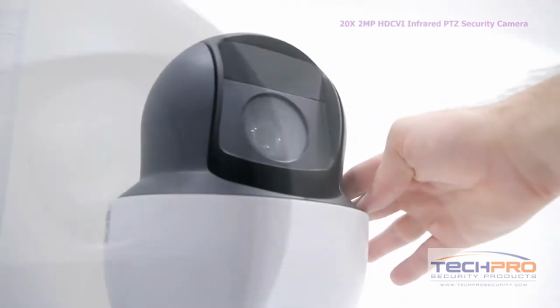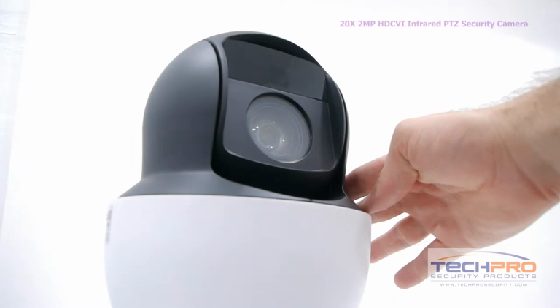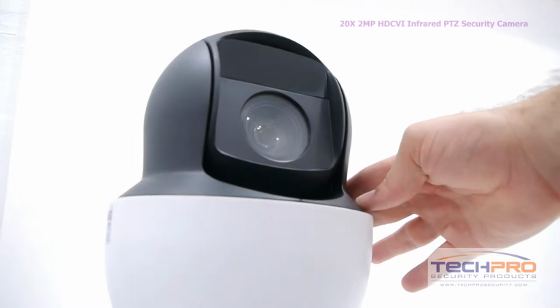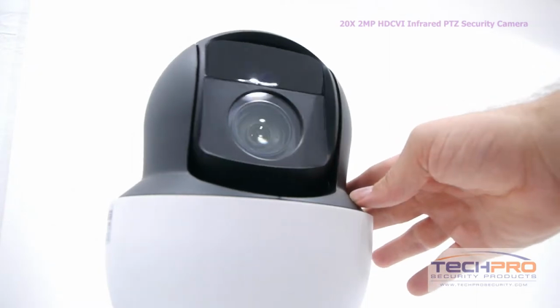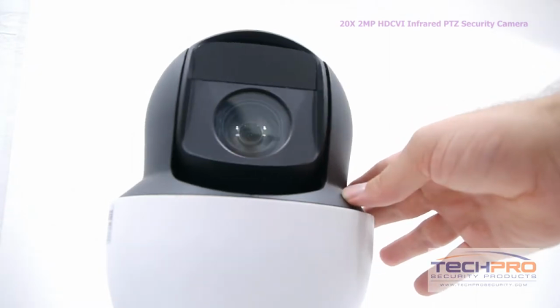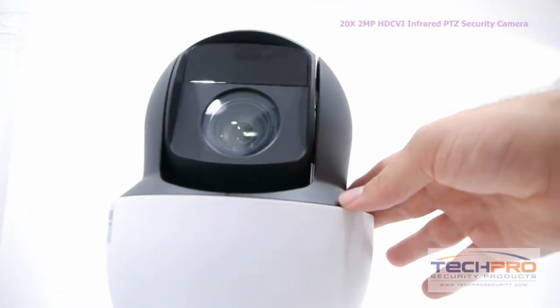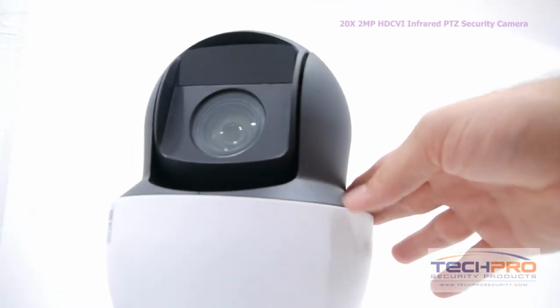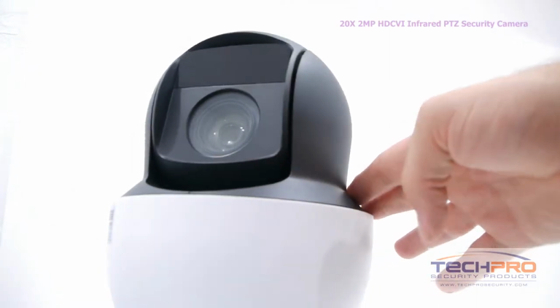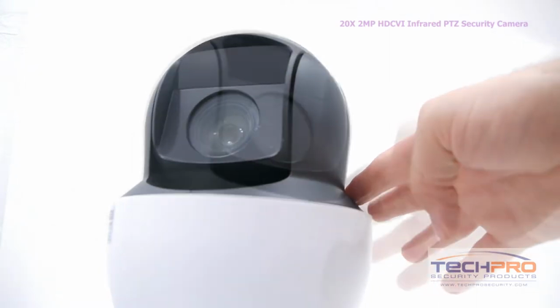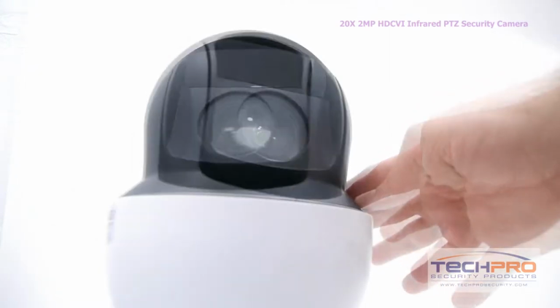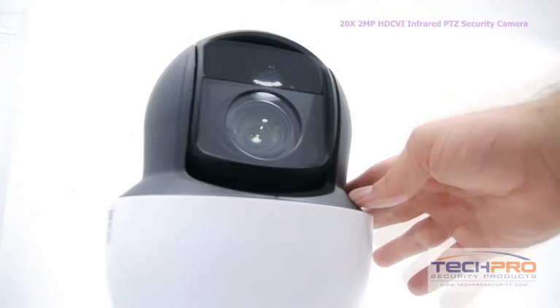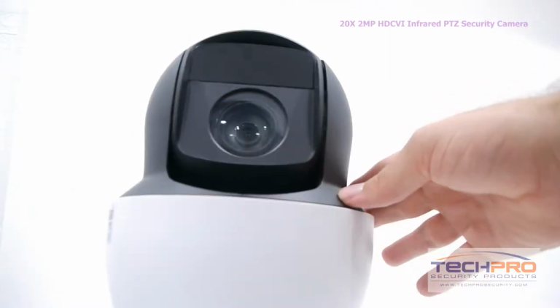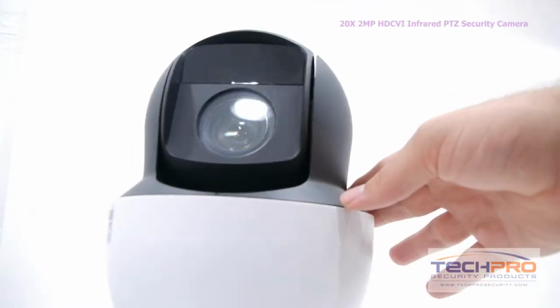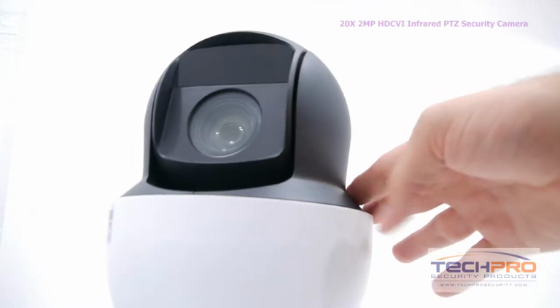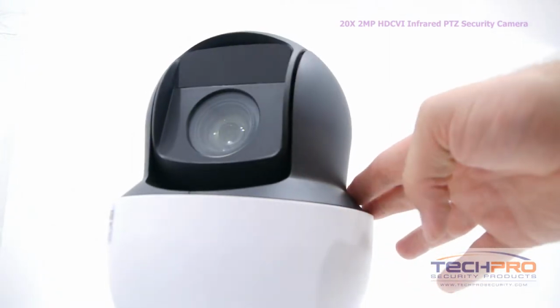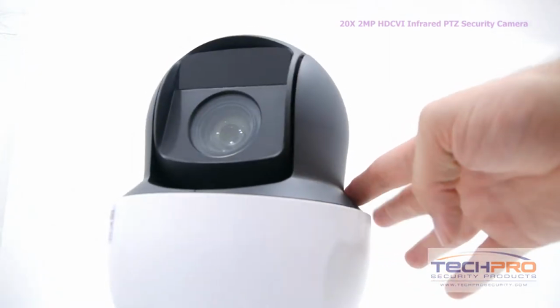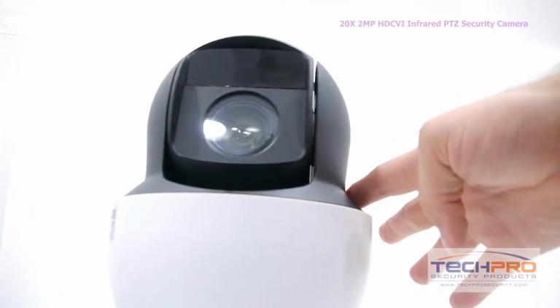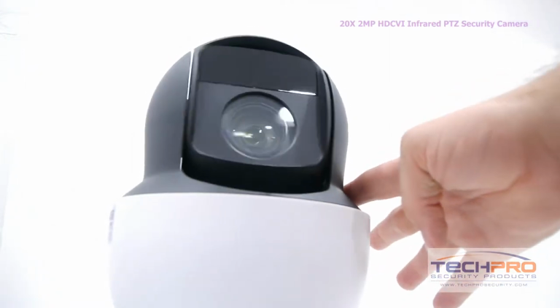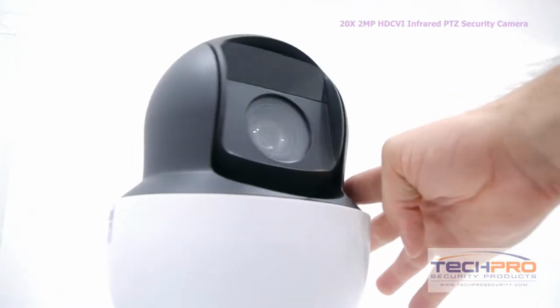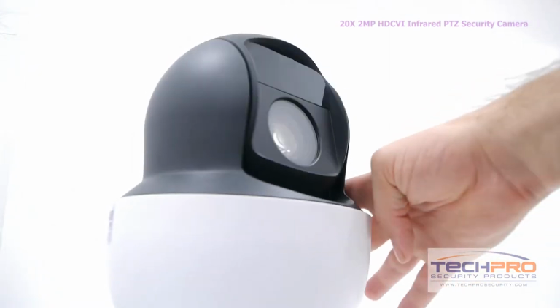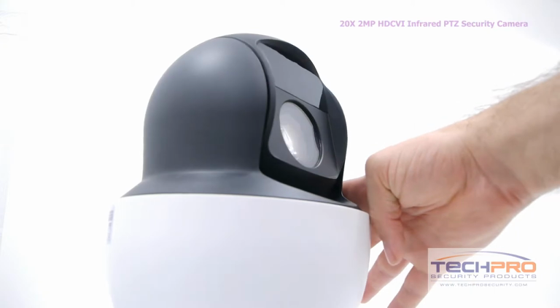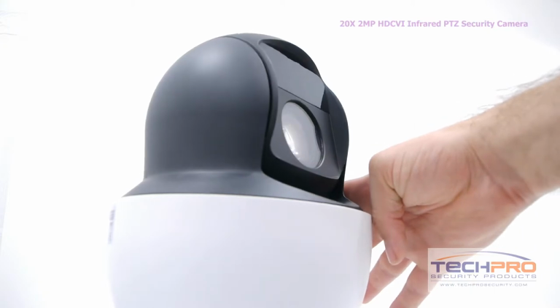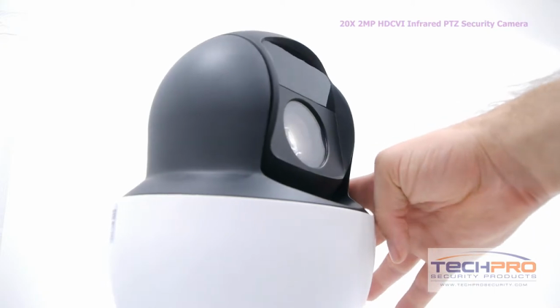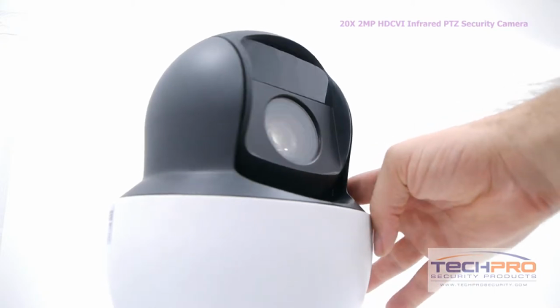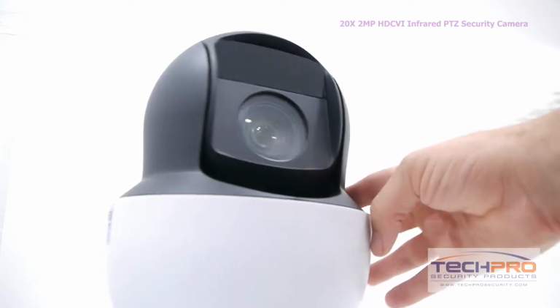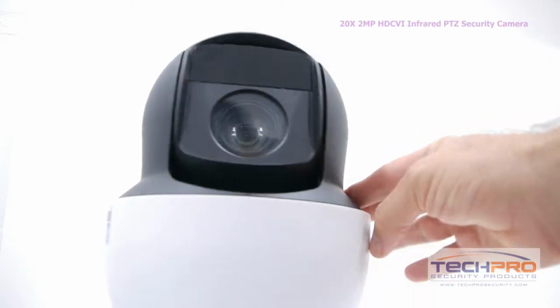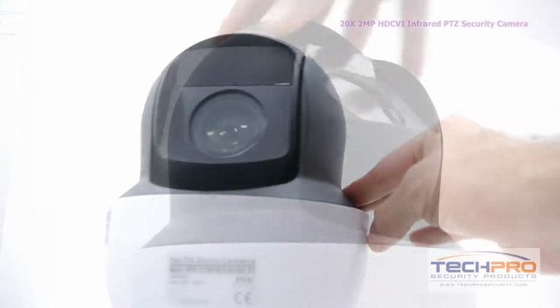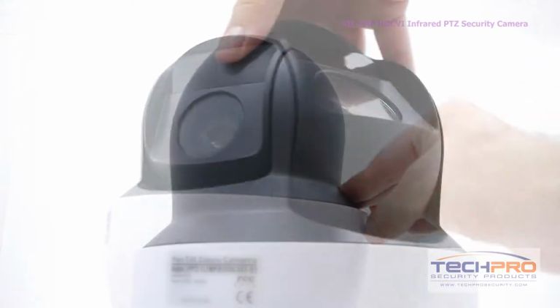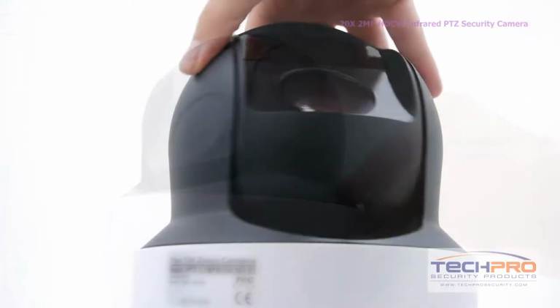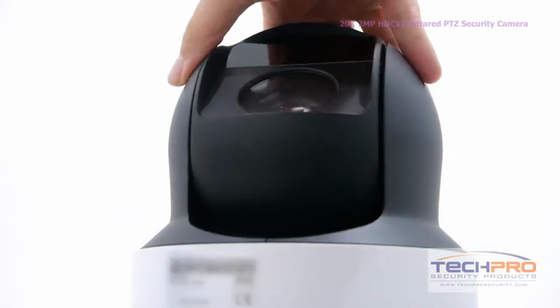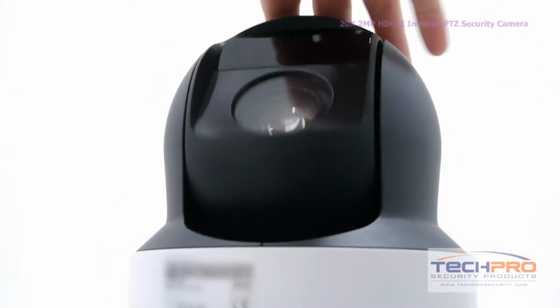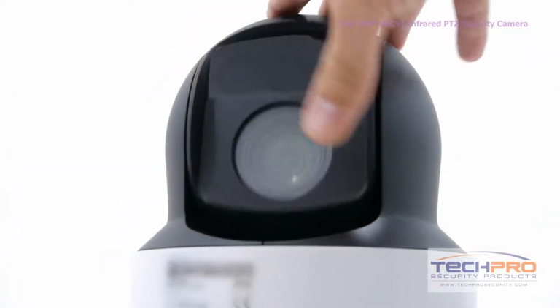This PTZ camera can get up to 20x optical zoom, has a 1/3rd inch Exmor CMOS image sensor, and can see clearly up to 250 feet in total darkness.